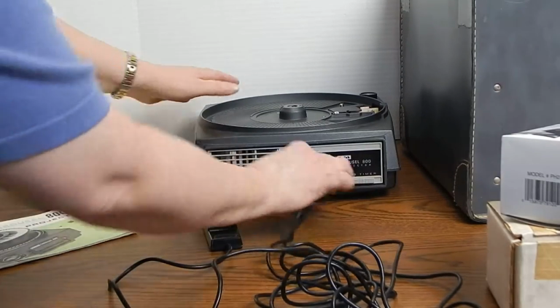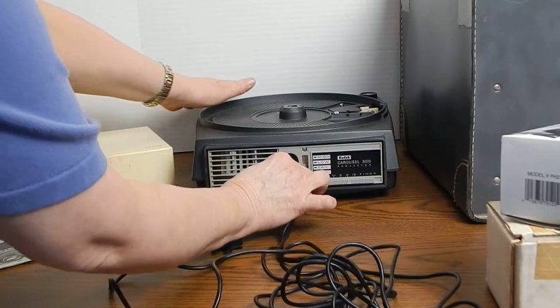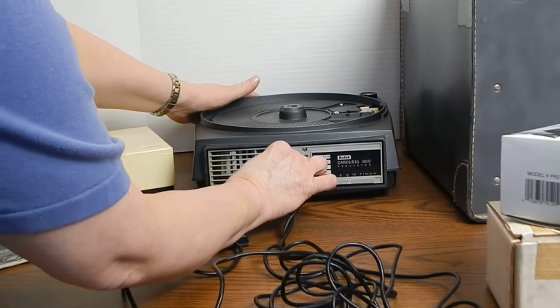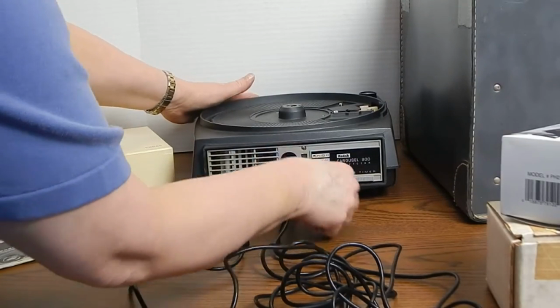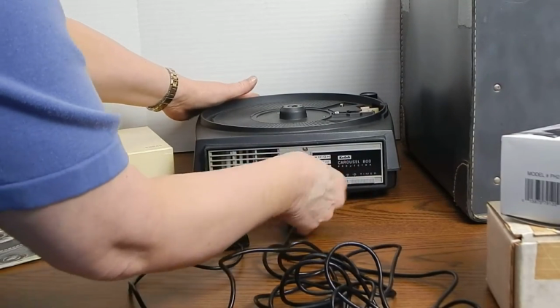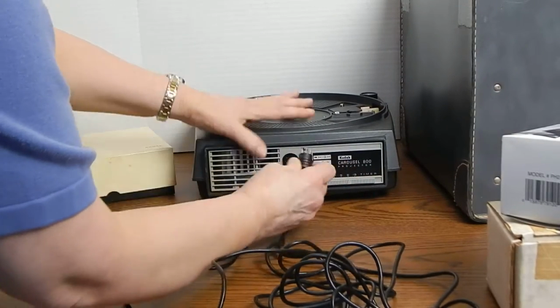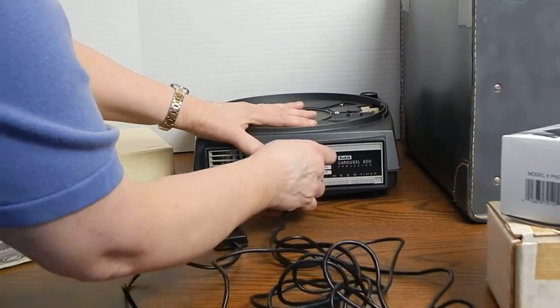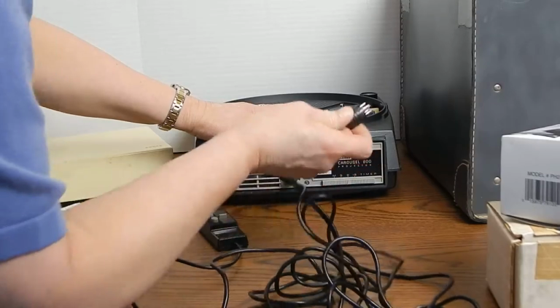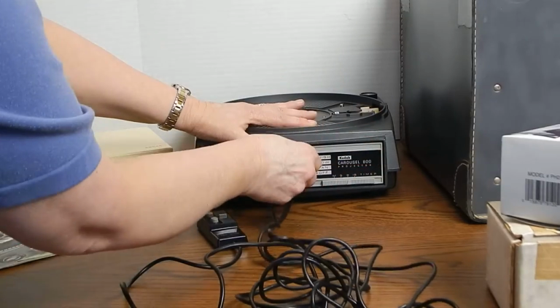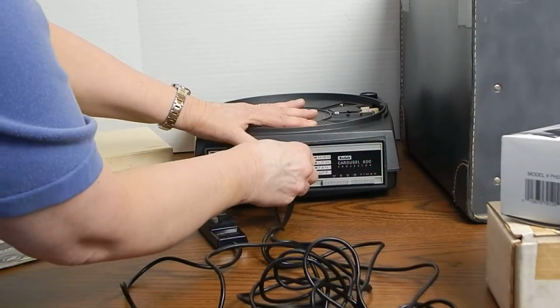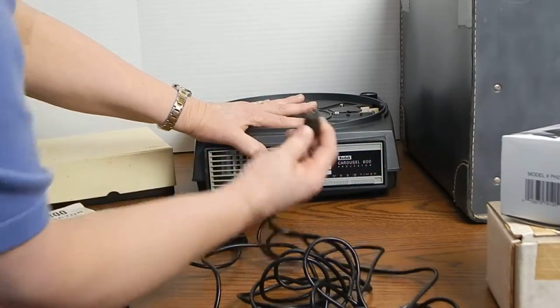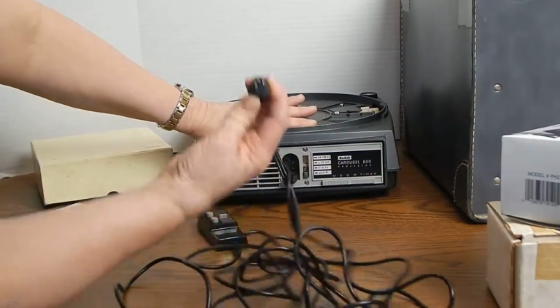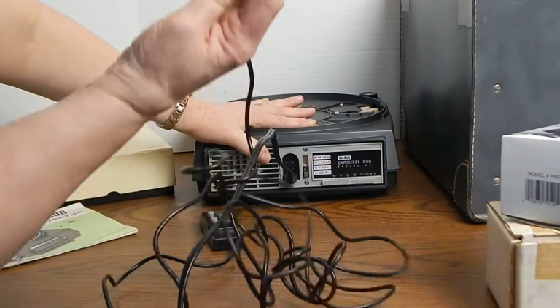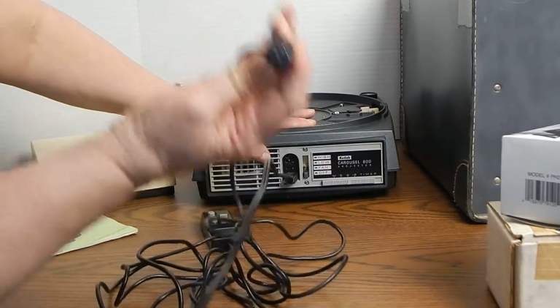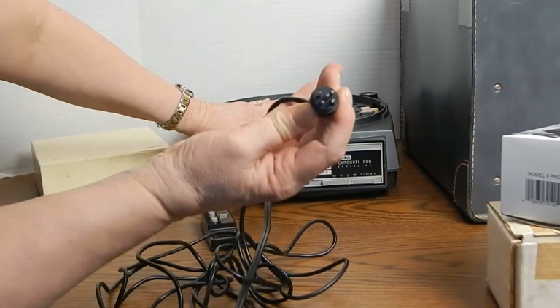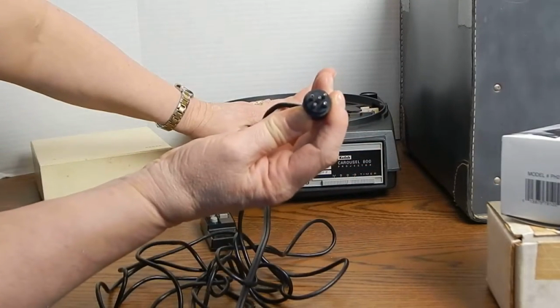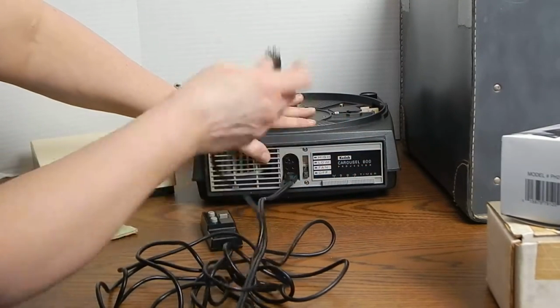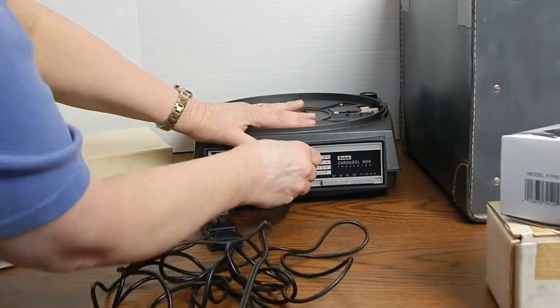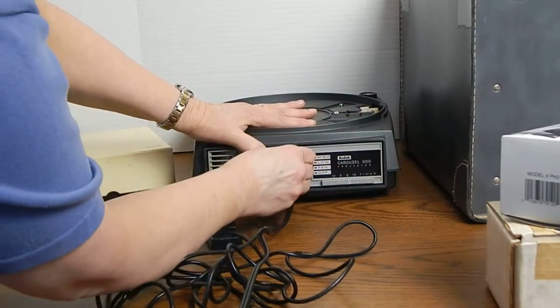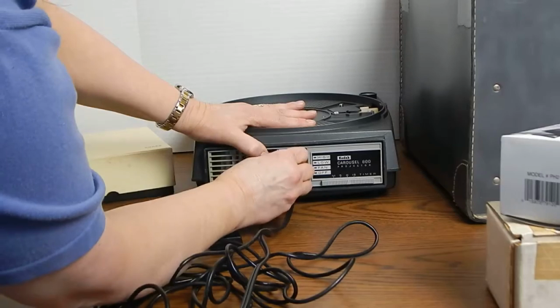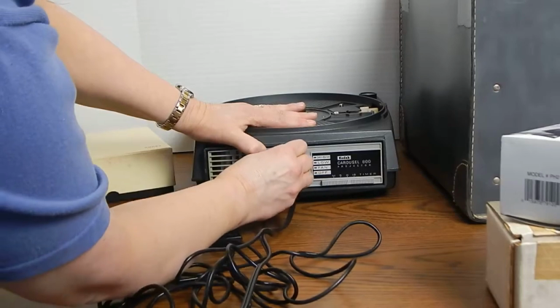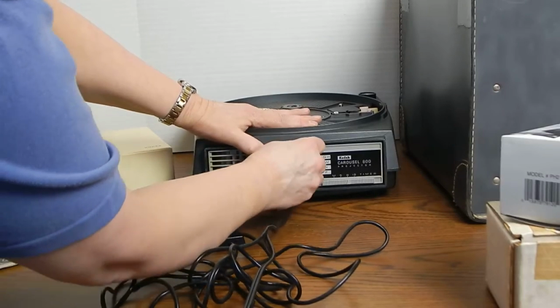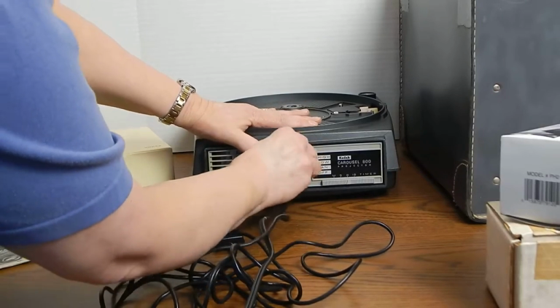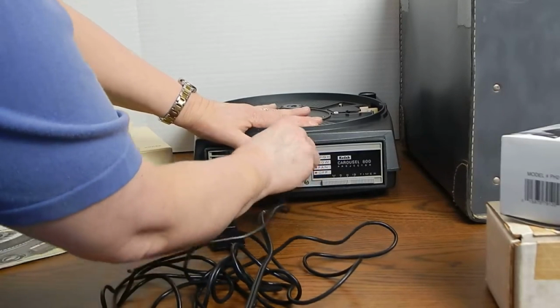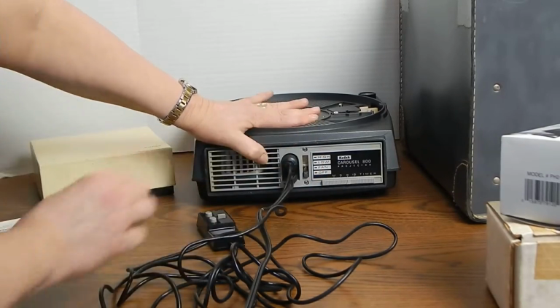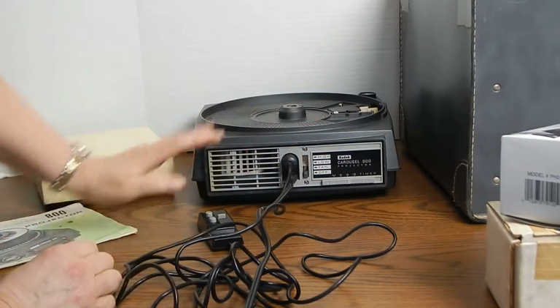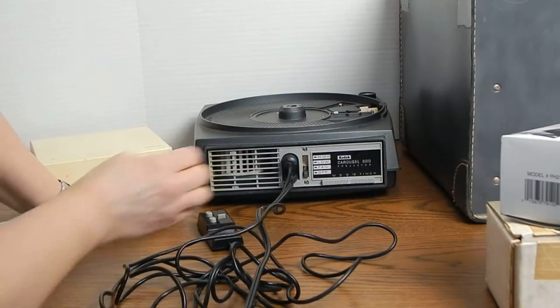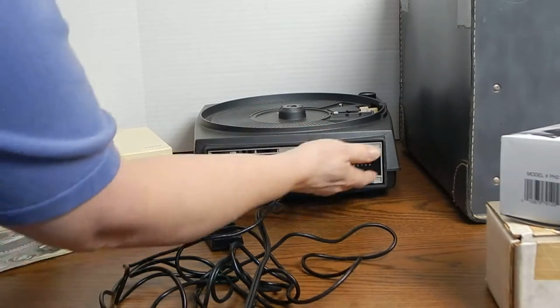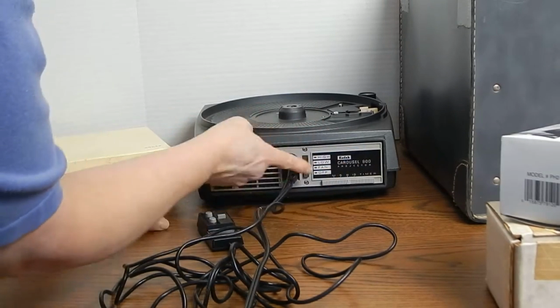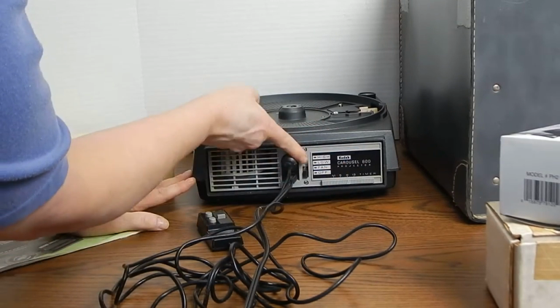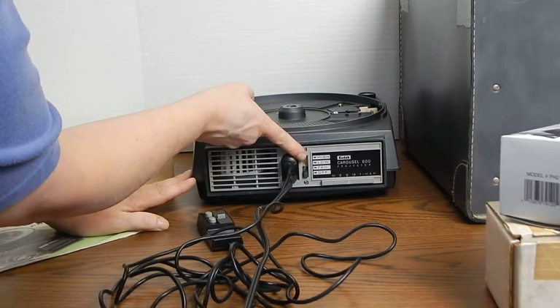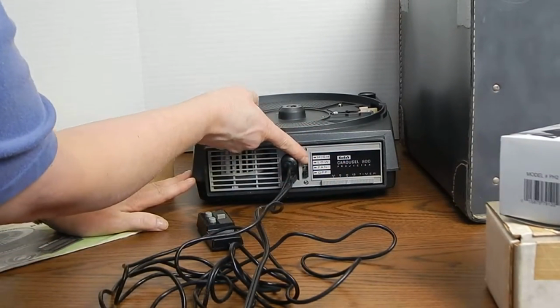I'm going to plug in the power cord. This proprietary connector here is kind of unusual — you put the red dot up and it fits in beautifully. What you have here is your power button.